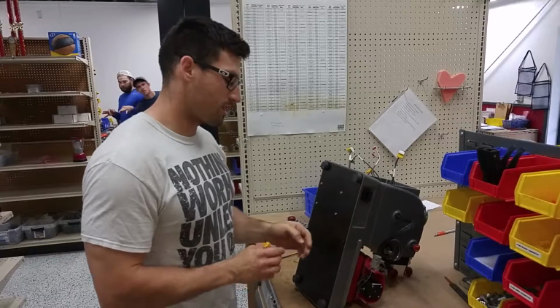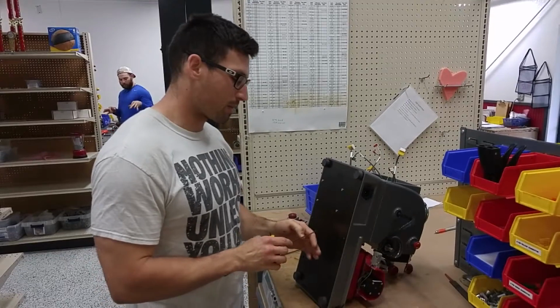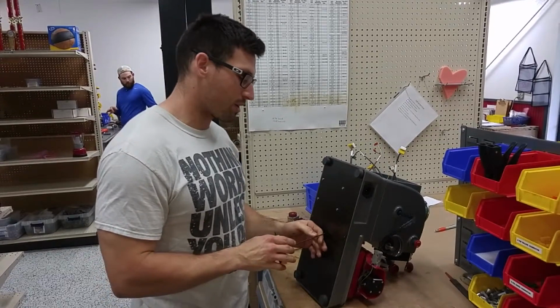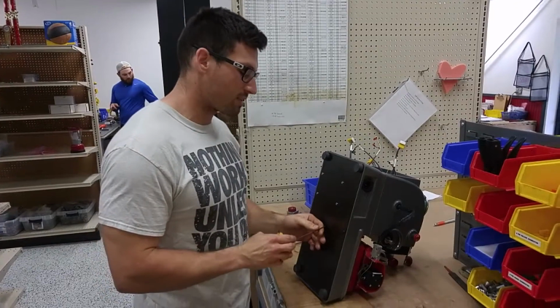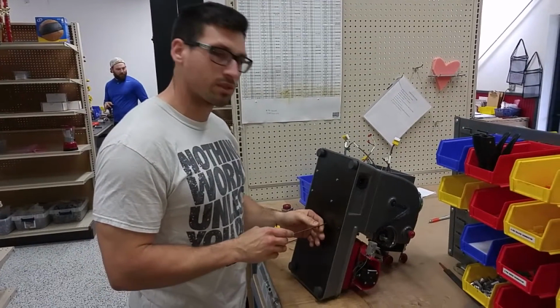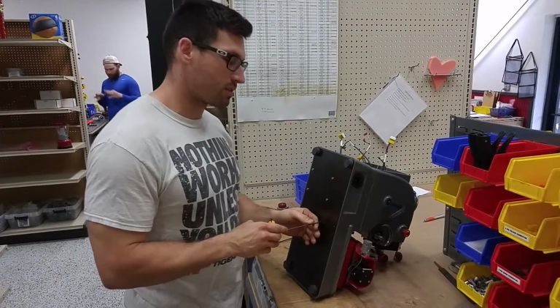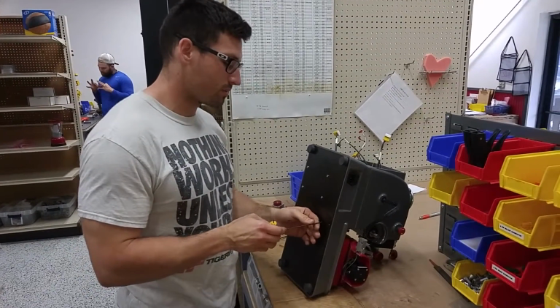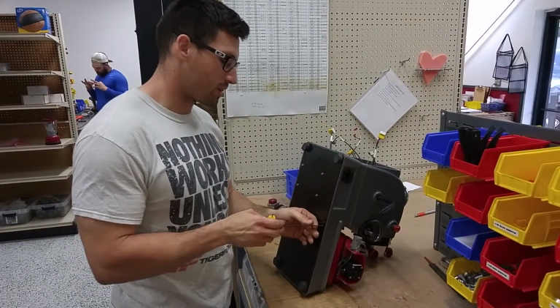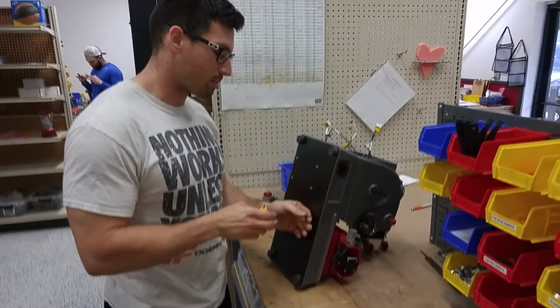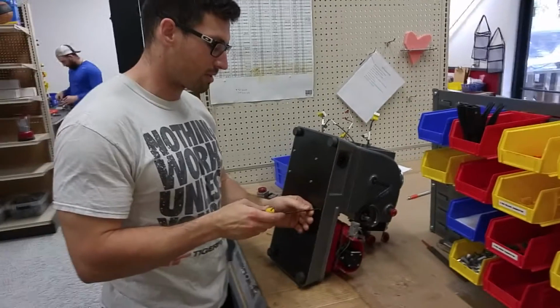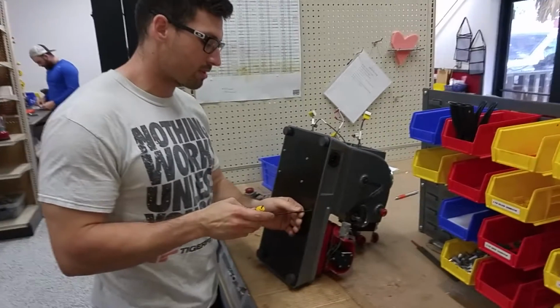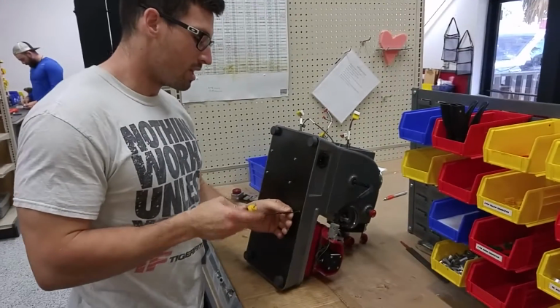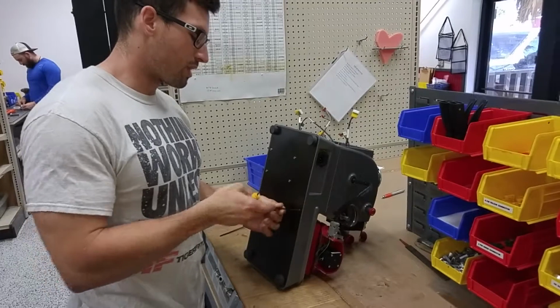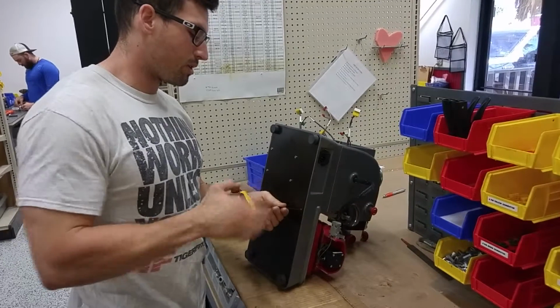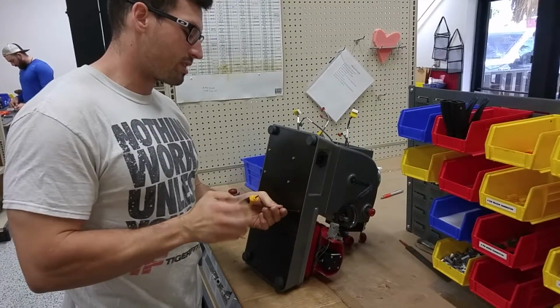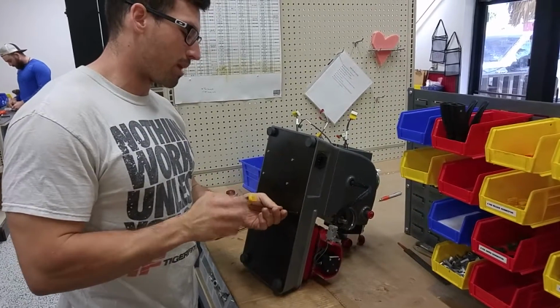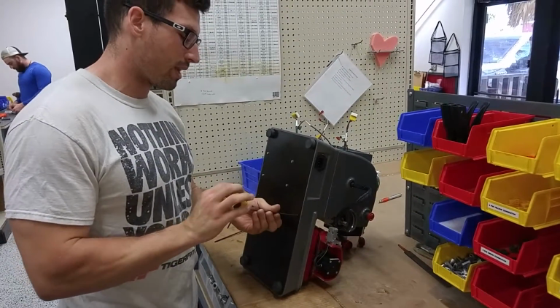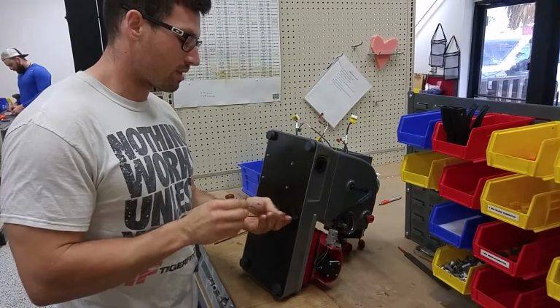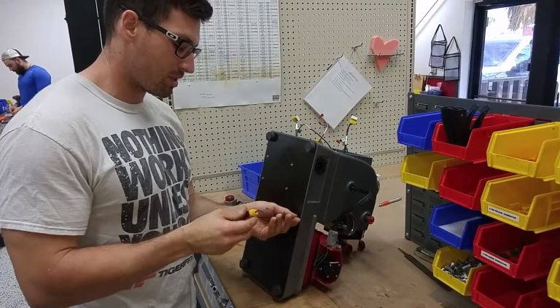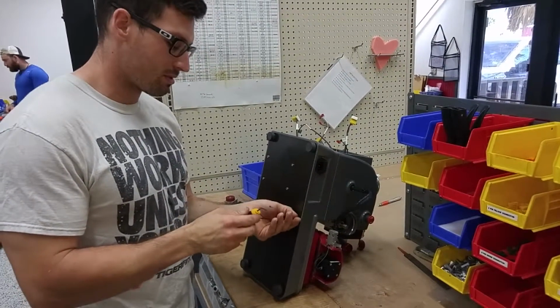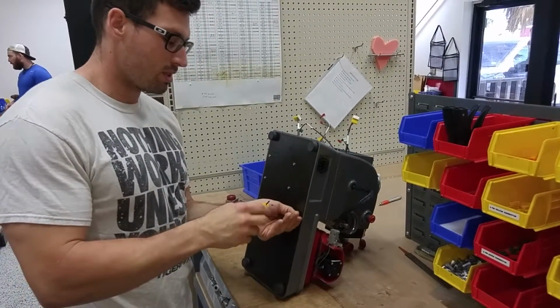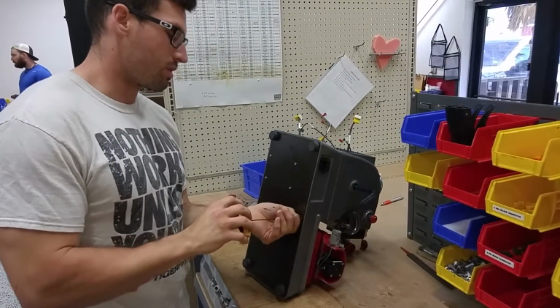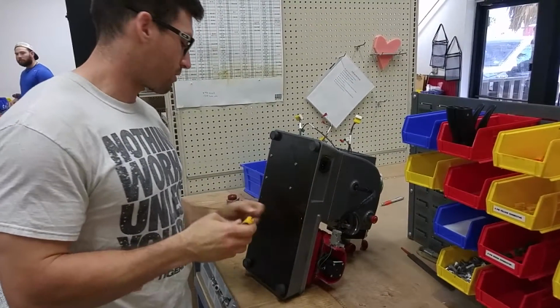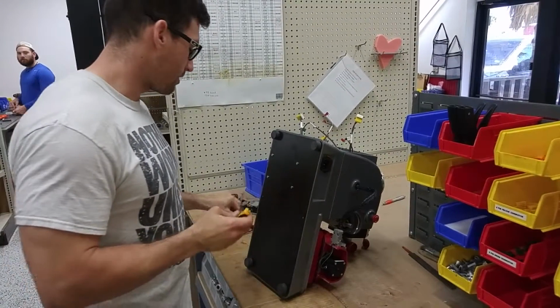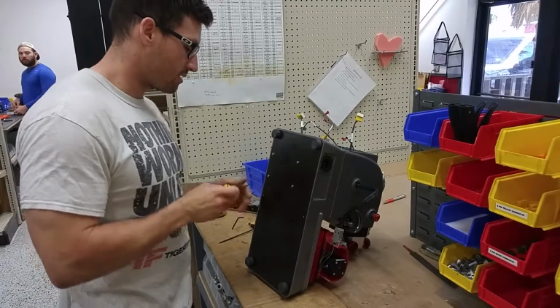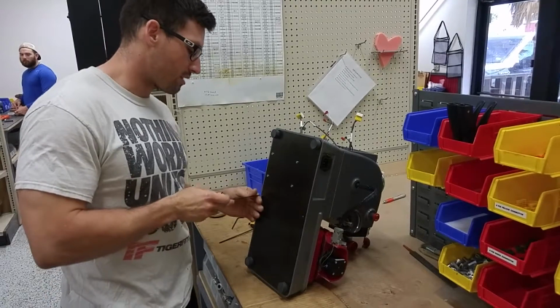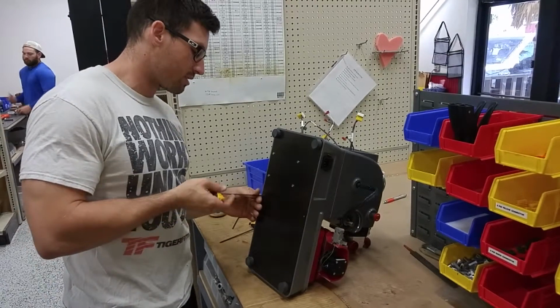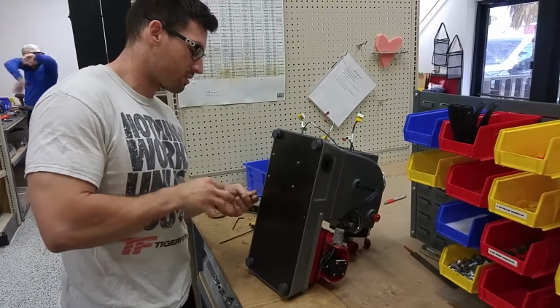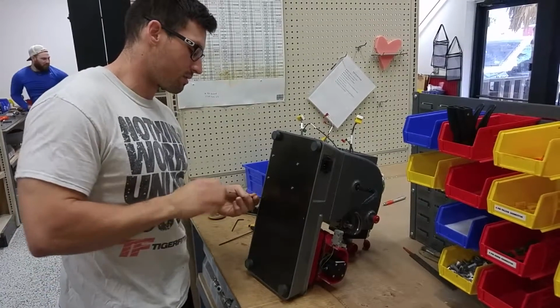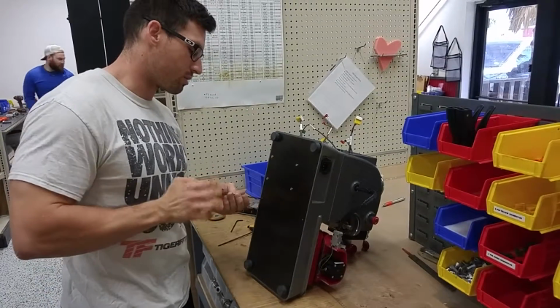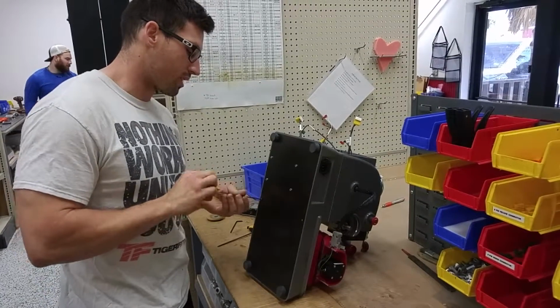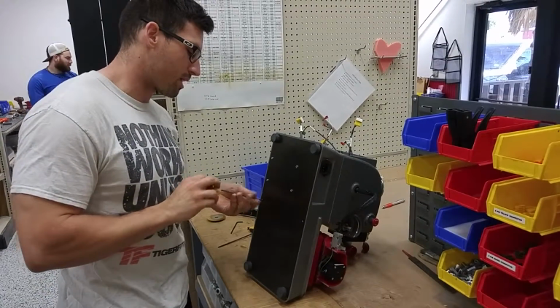I'm going to make a video on how to check the Y-Travel on the 3D Pro Xtreme S. First thing we want to do is take the bottom panel off the machine. We're using a 3/32nd Allen wrench for these two screws right here on the bottom.